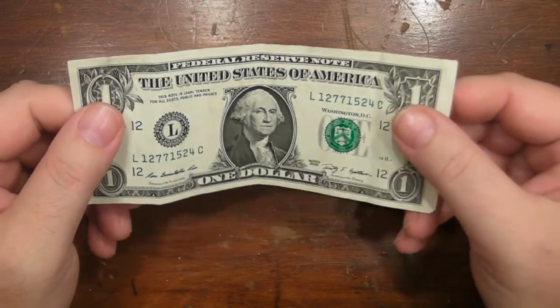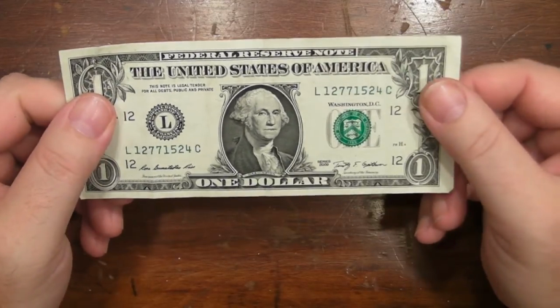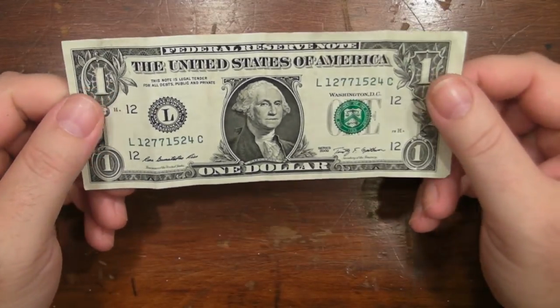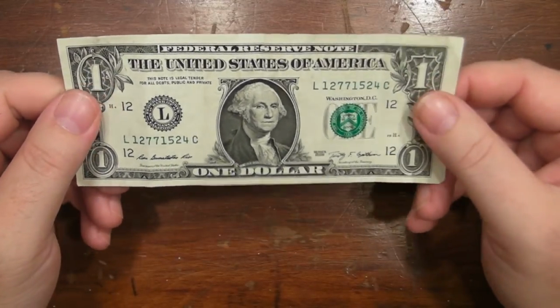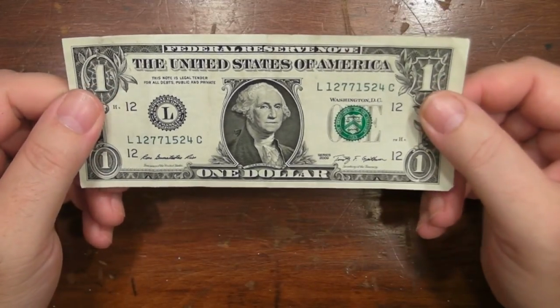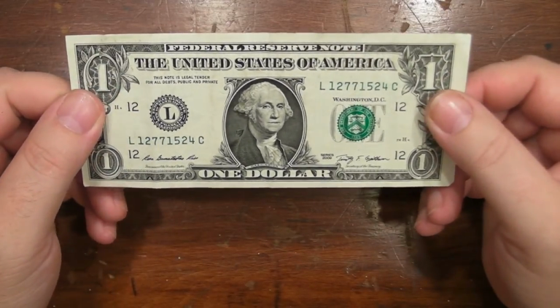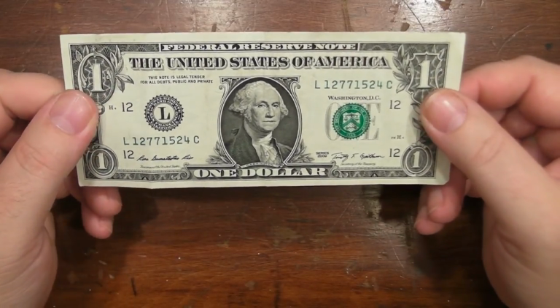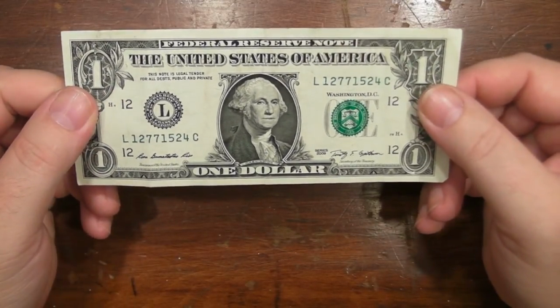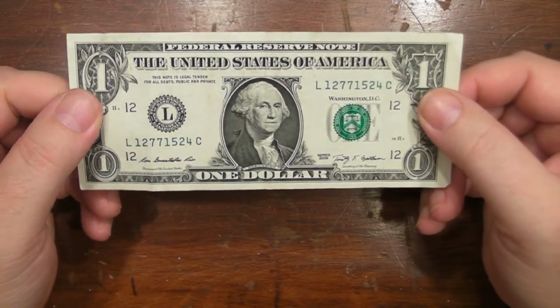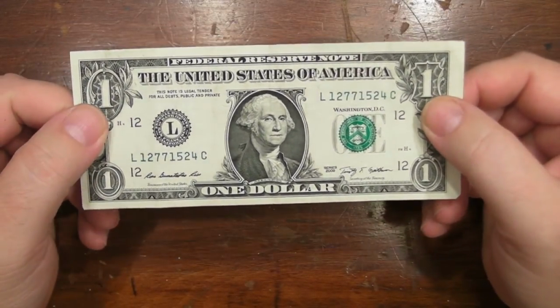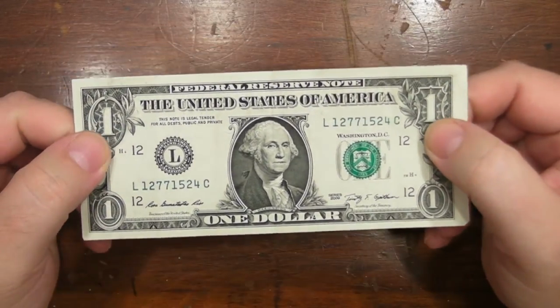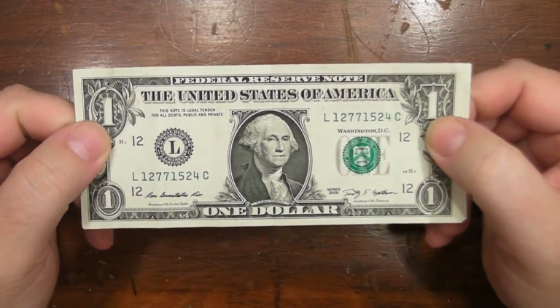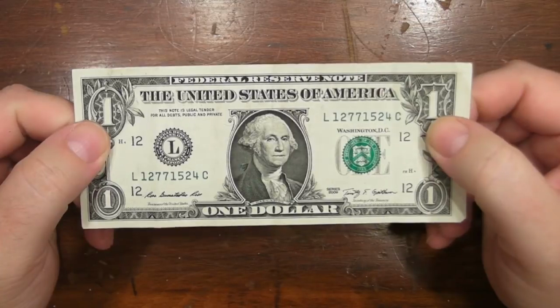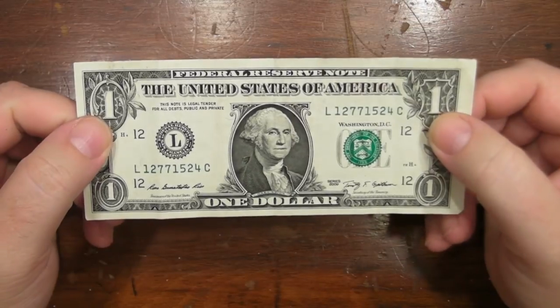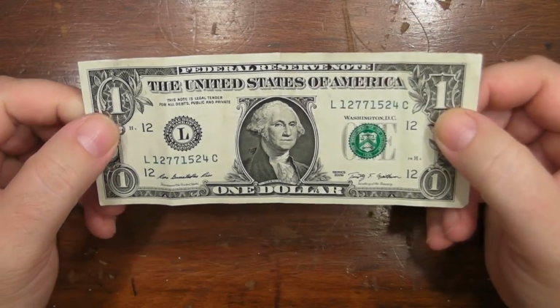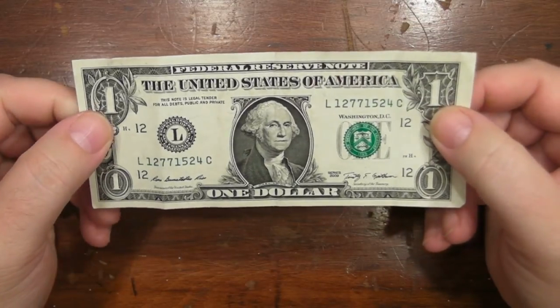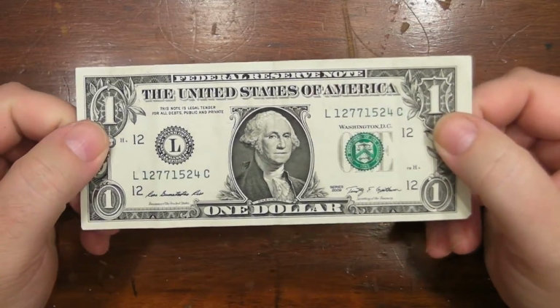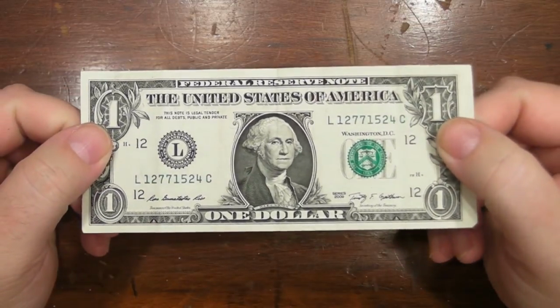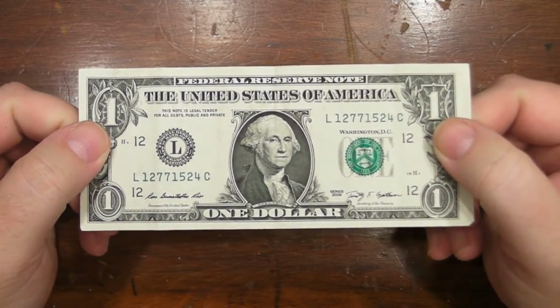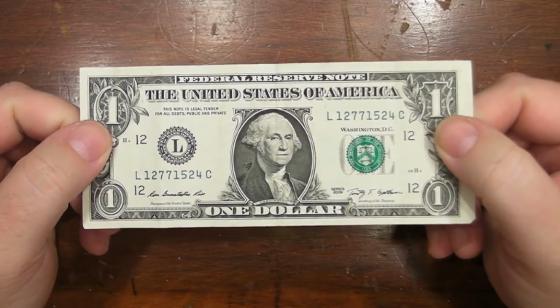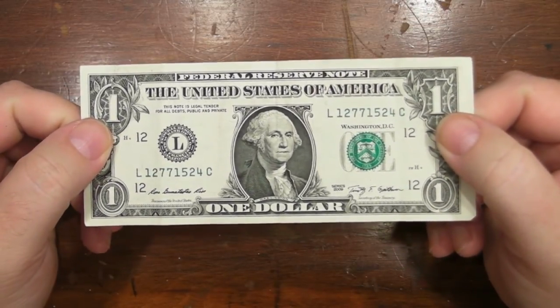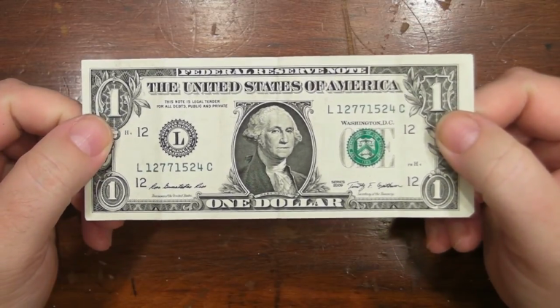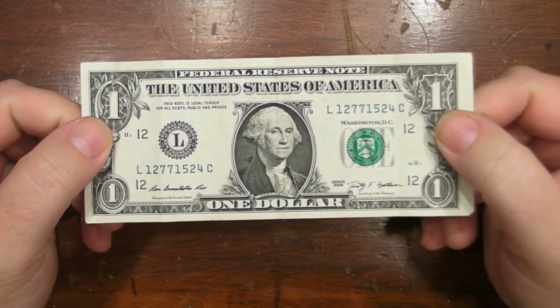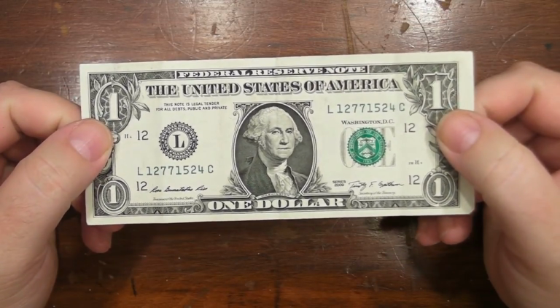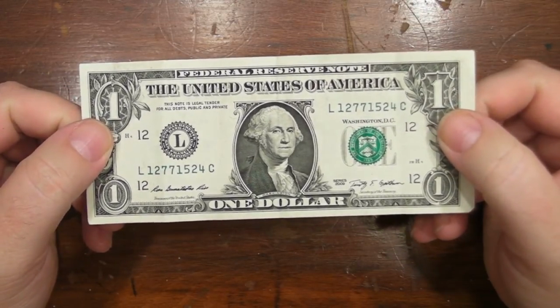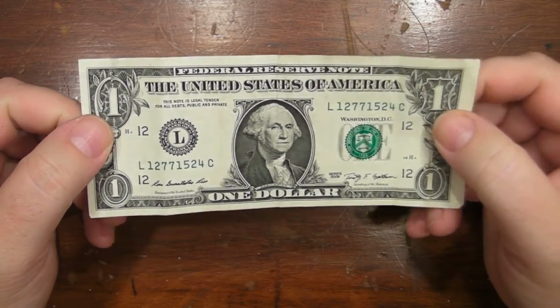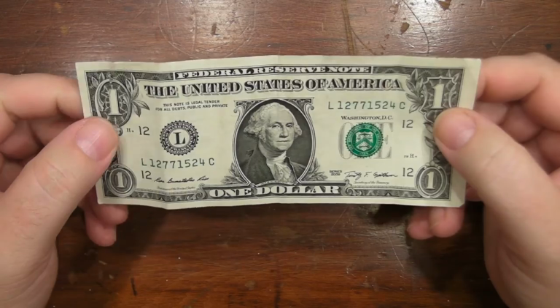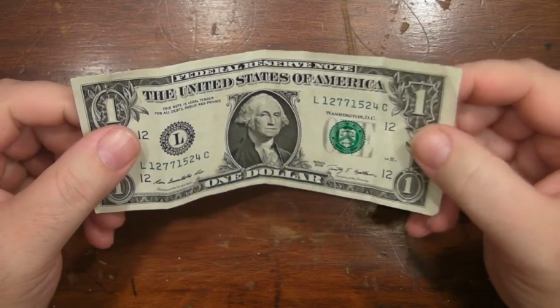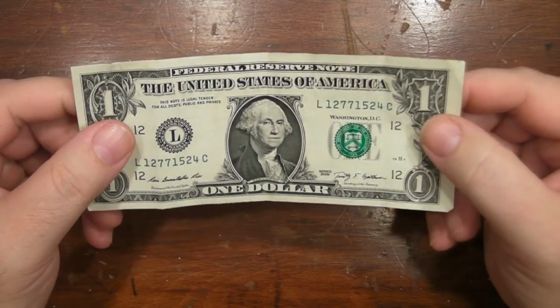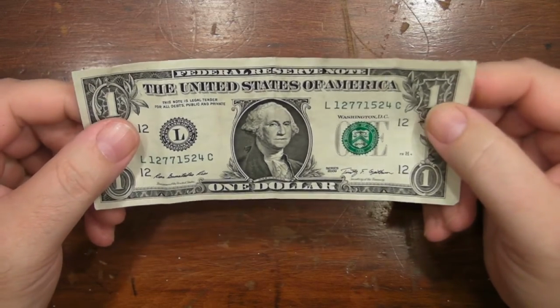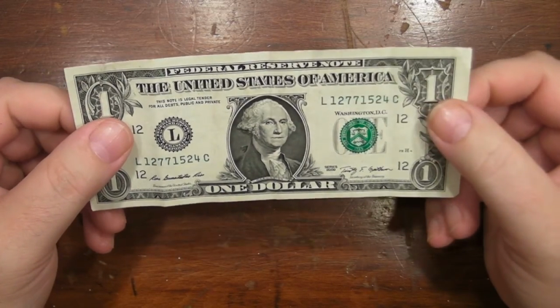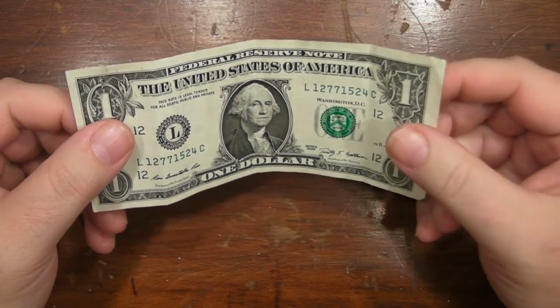Dollar Bill Origami. Back in the day, we used to make hats in a newspaper. Well, this is a variant of that. We're going to make a canoe.